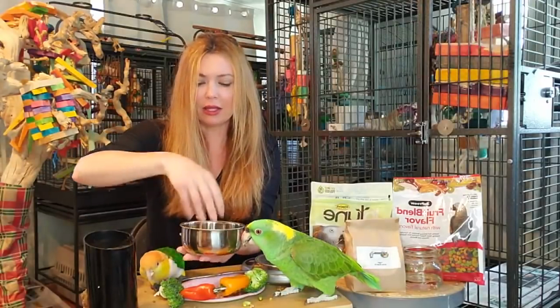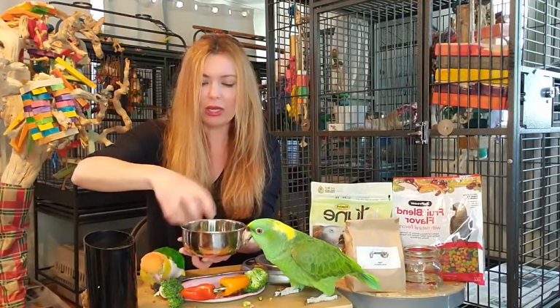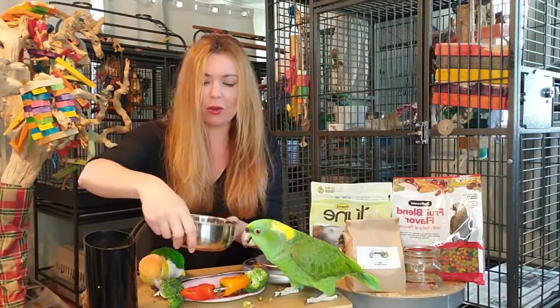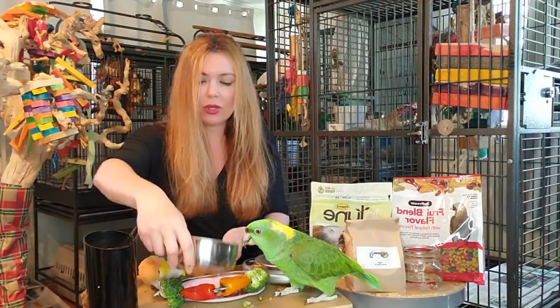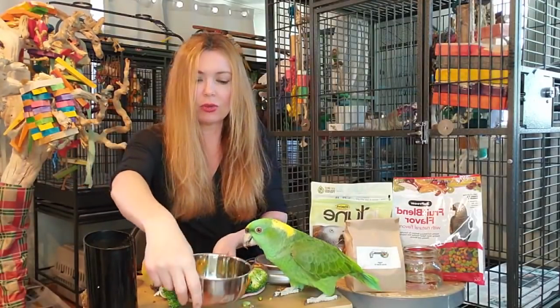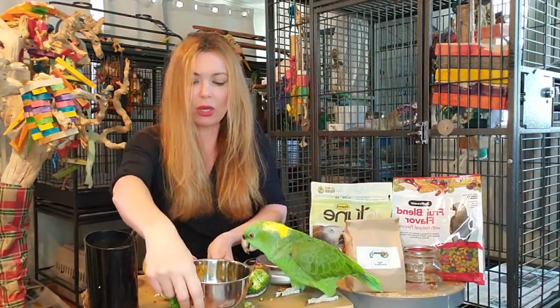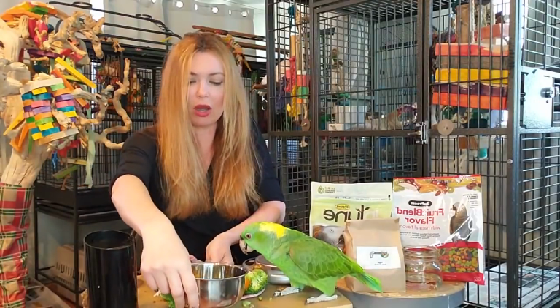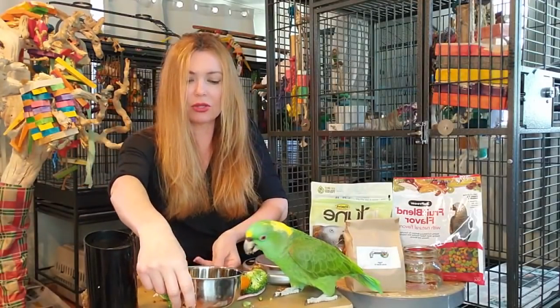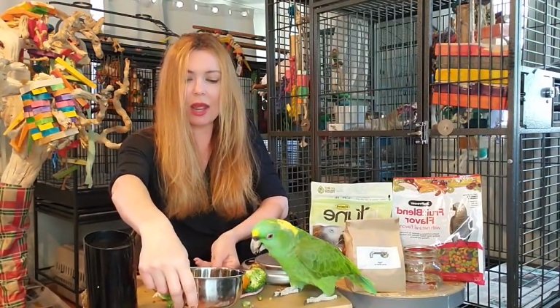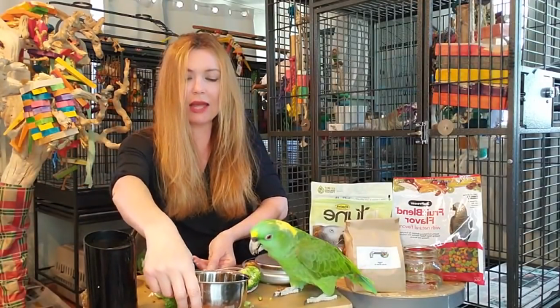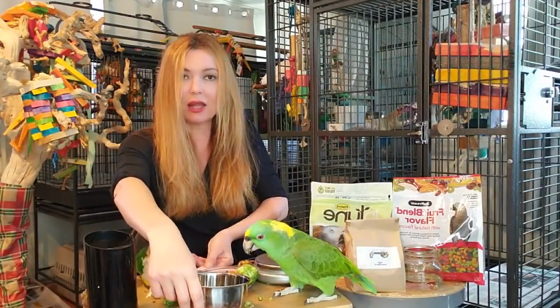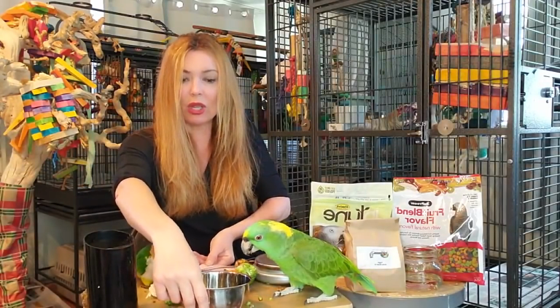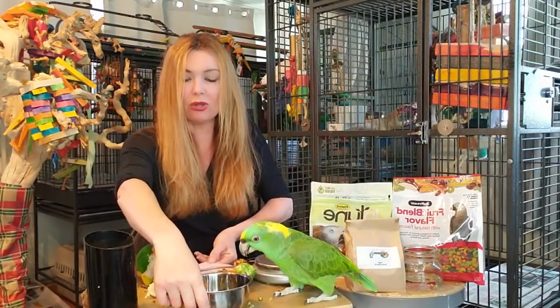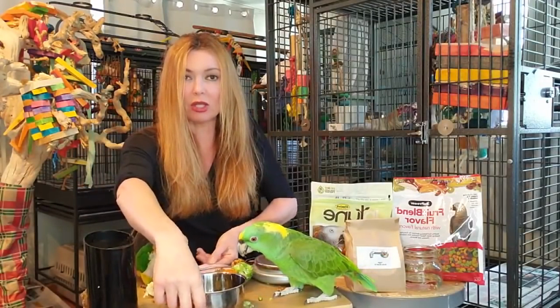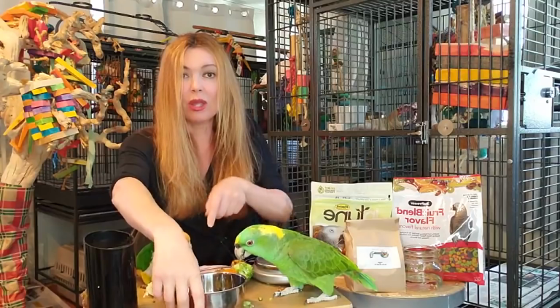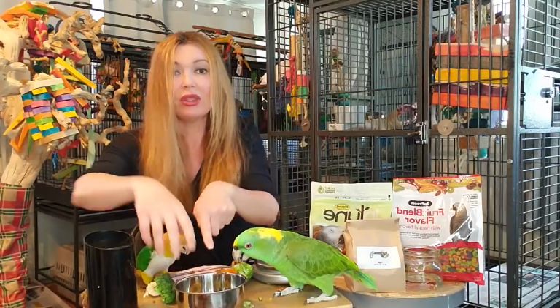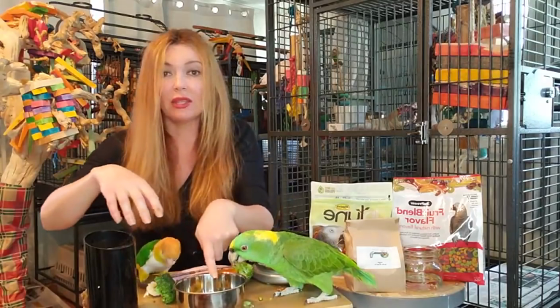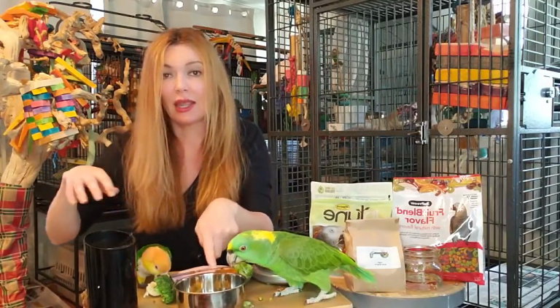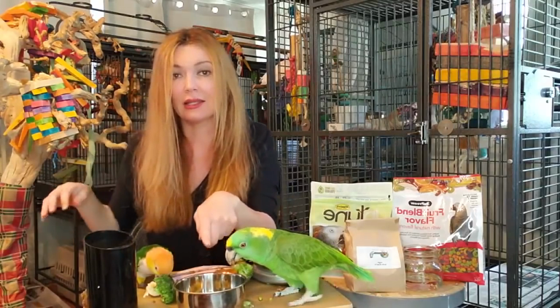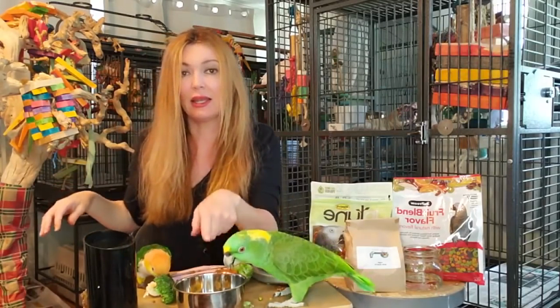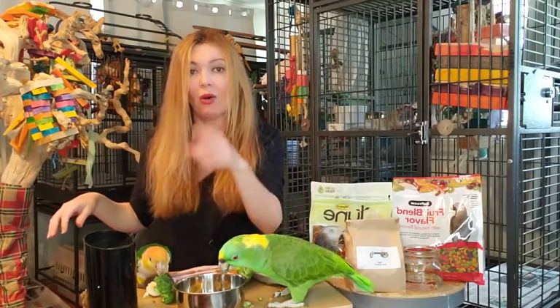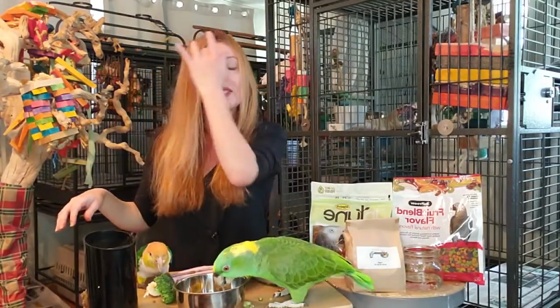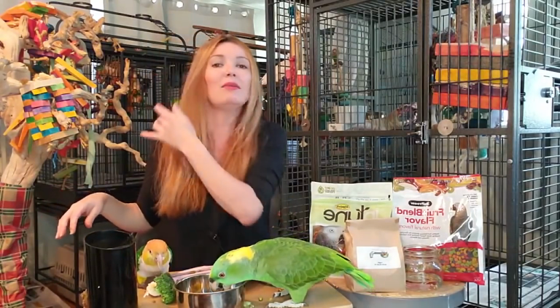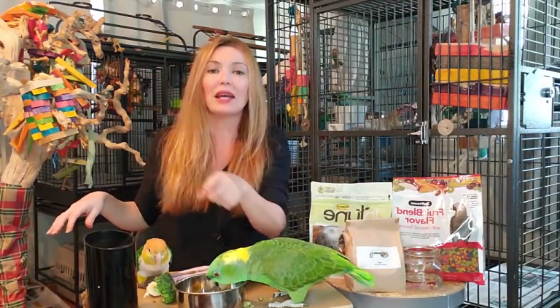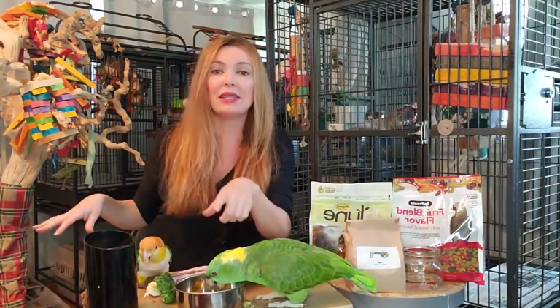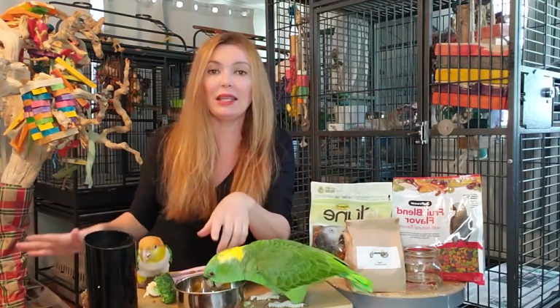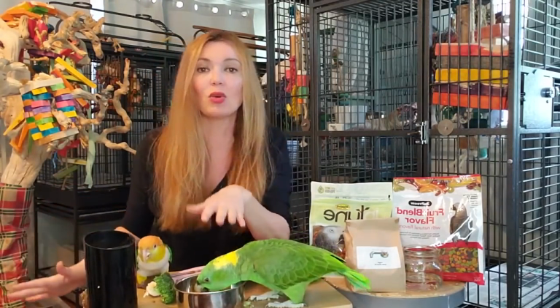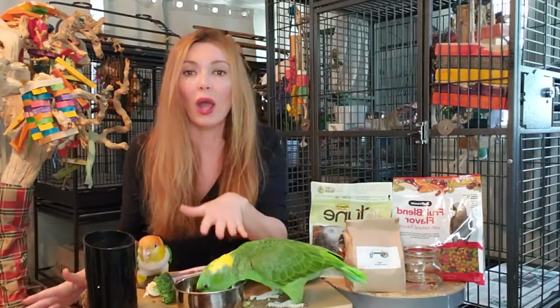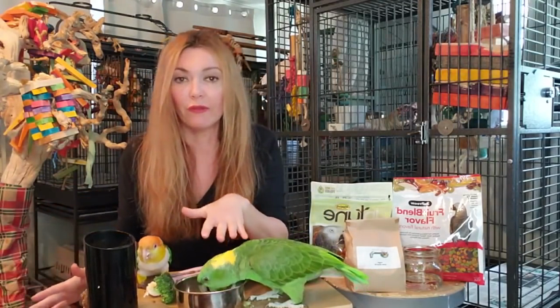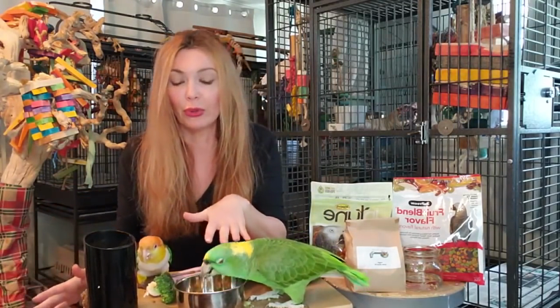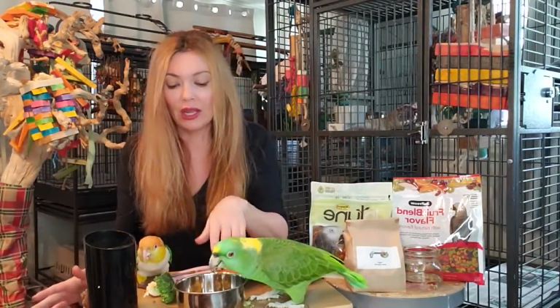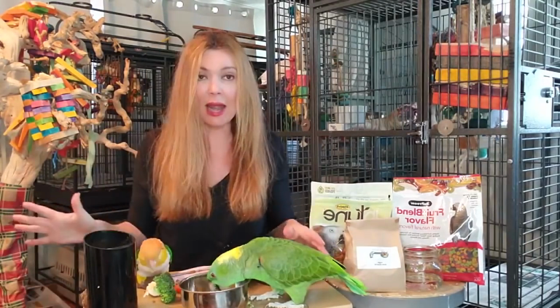There we go - so that's another way you can do that too. This can't sit out once again because it is wet food.